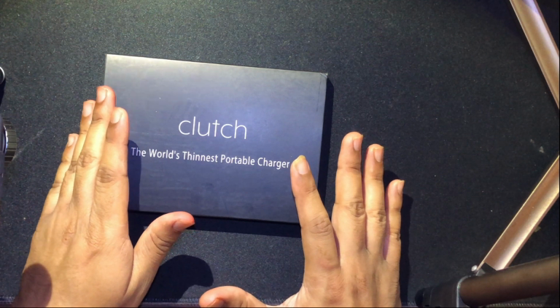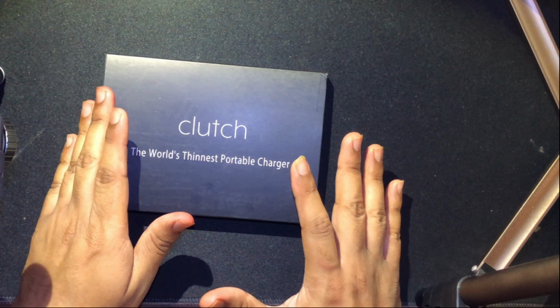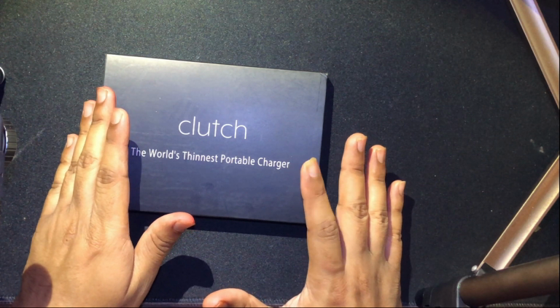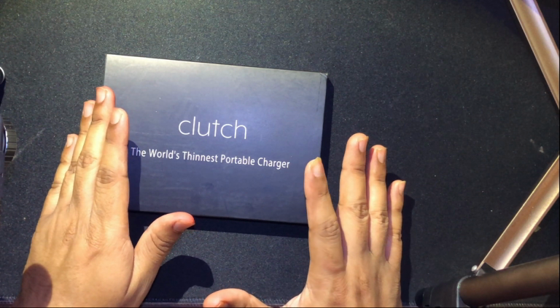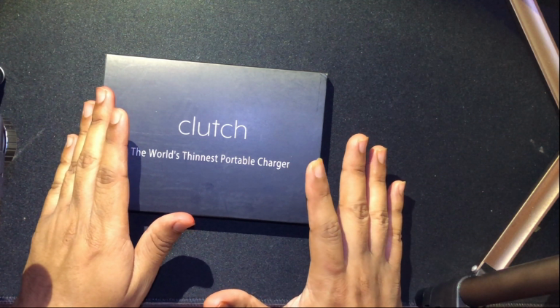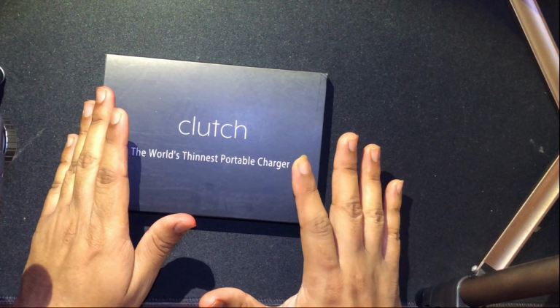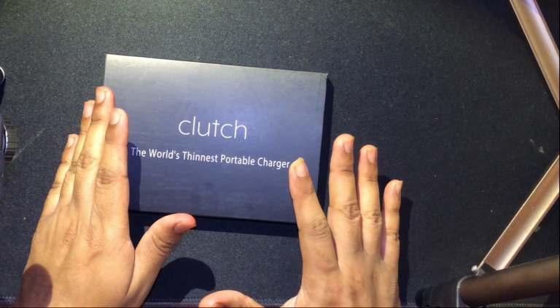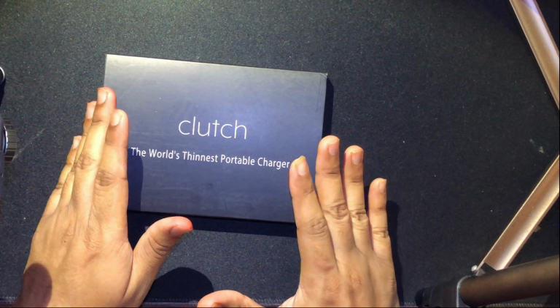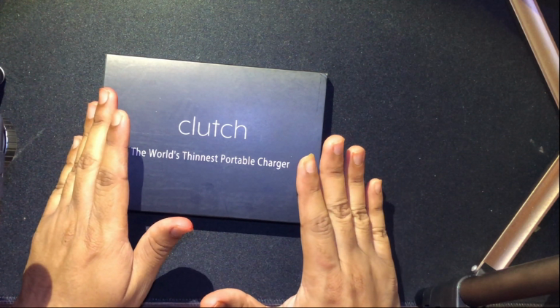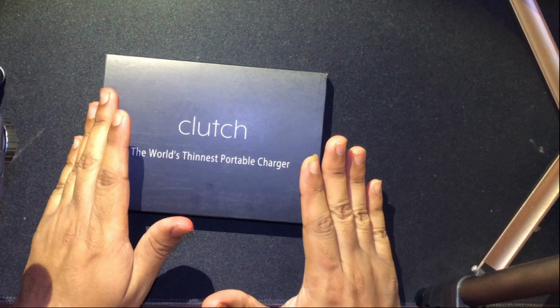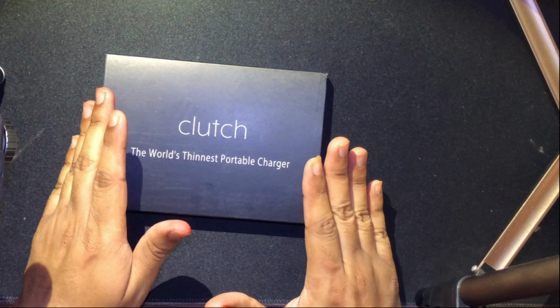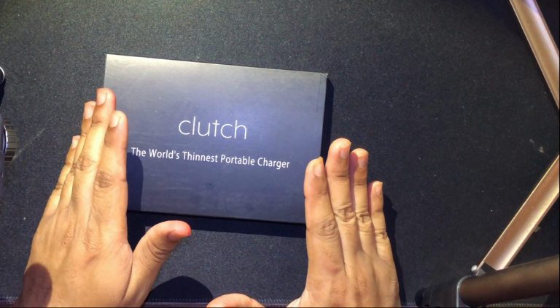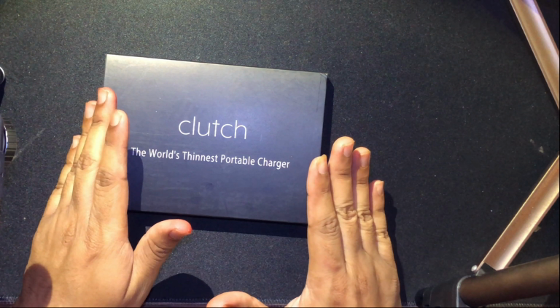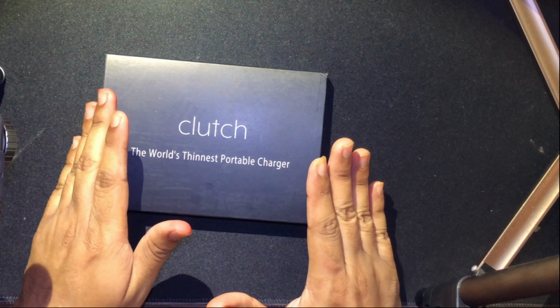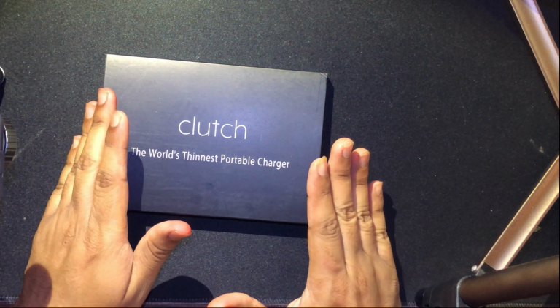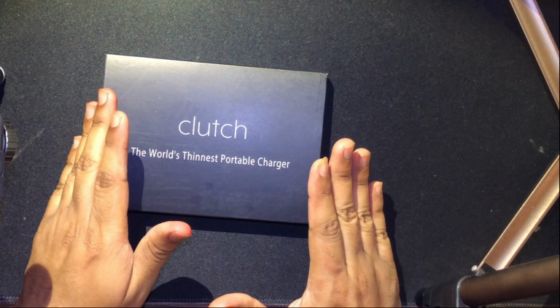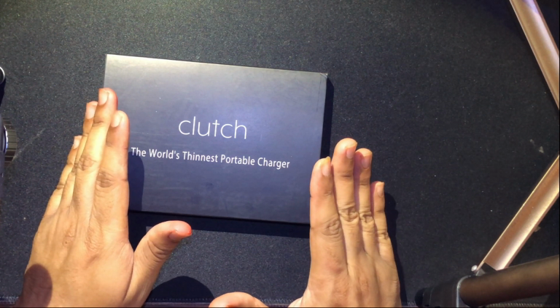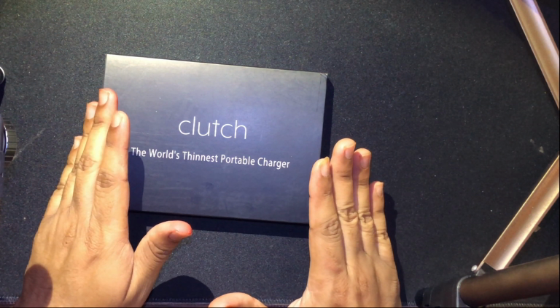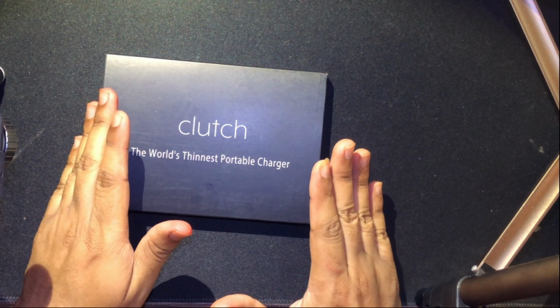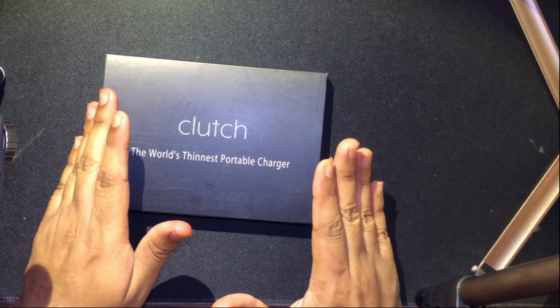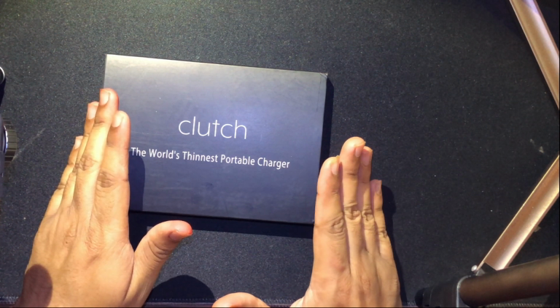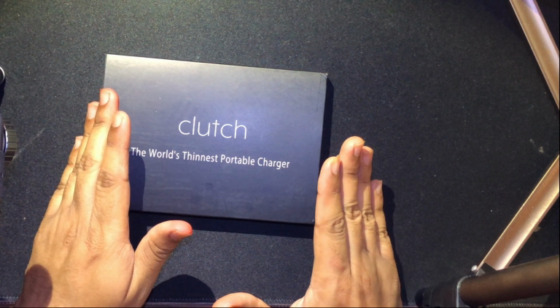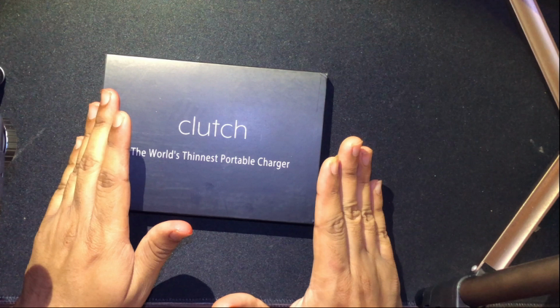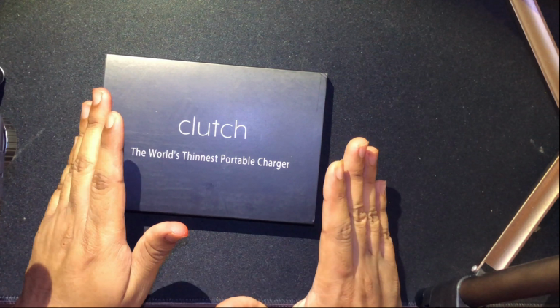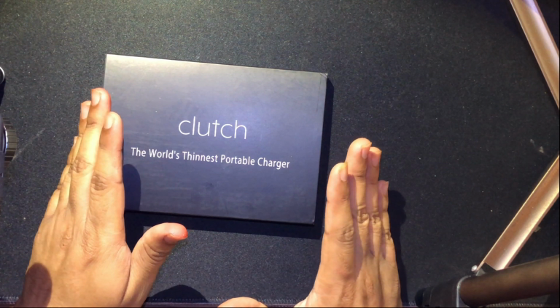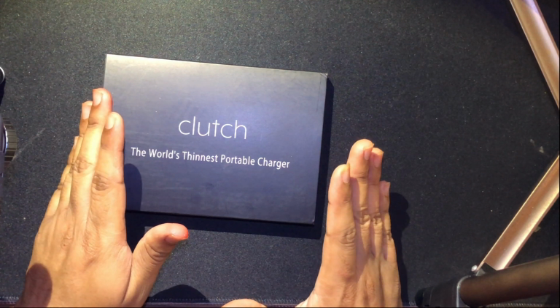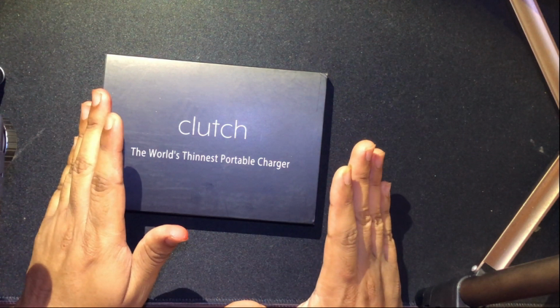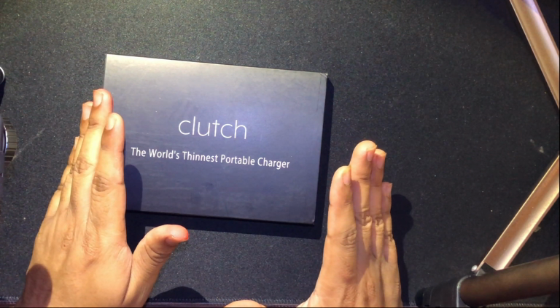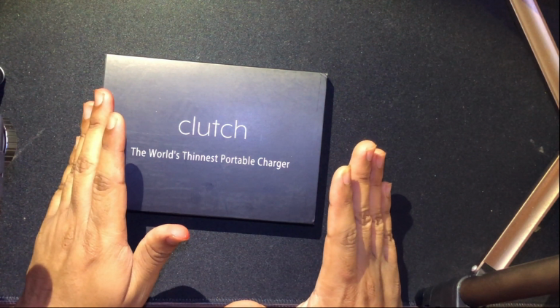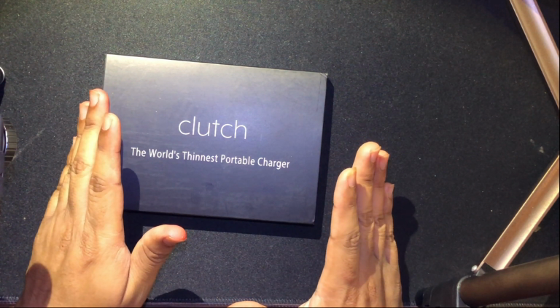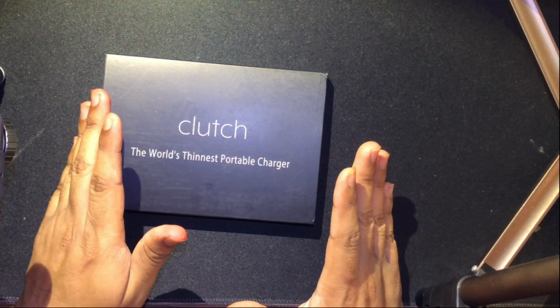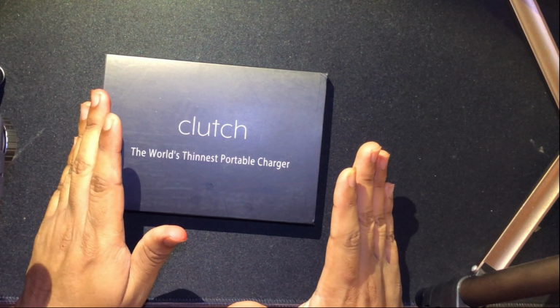It can hold some charge and it does not heat up — though I'm not fully clear on that part yet. When I was looking for a product that slim, this one just popped up on Amazon.